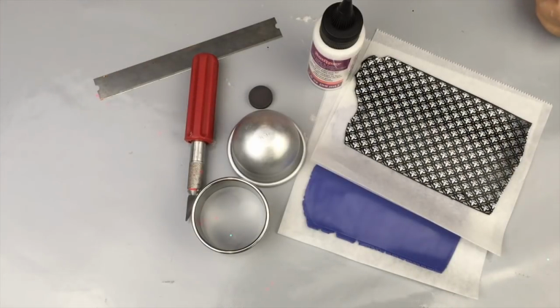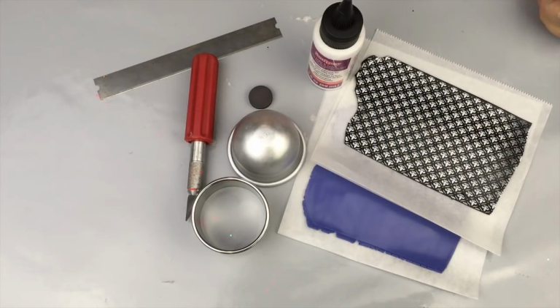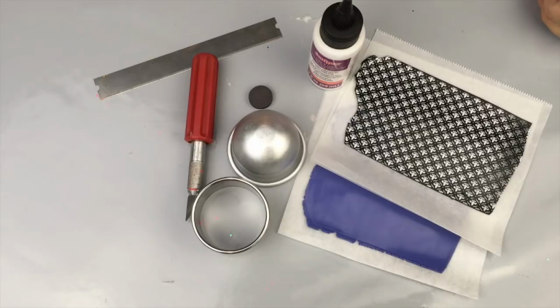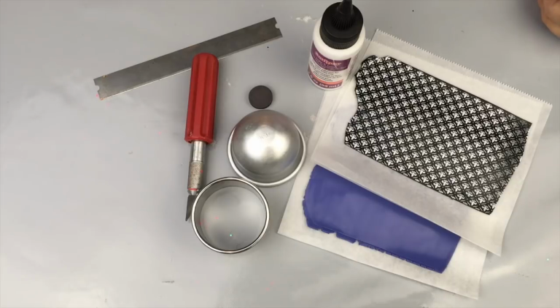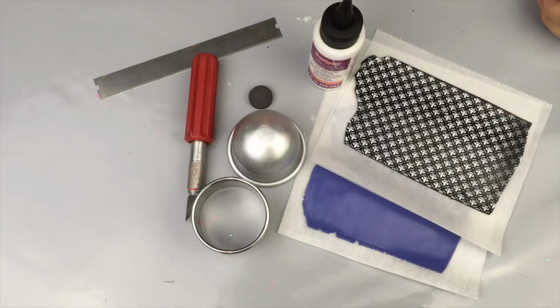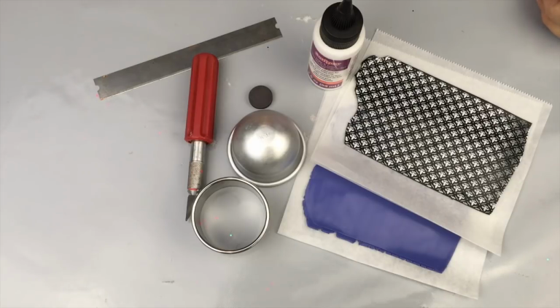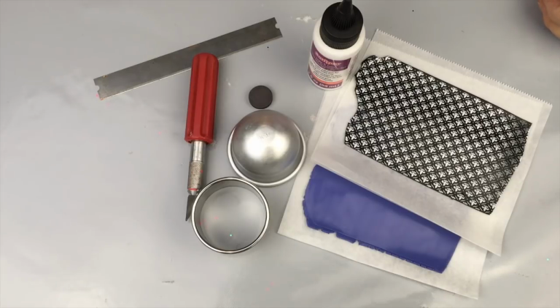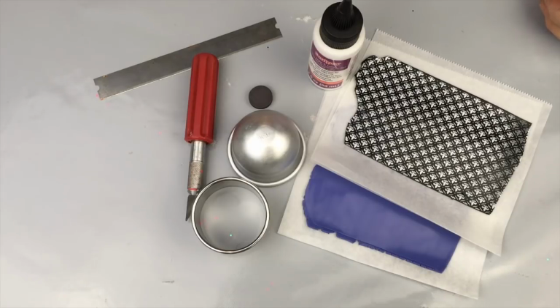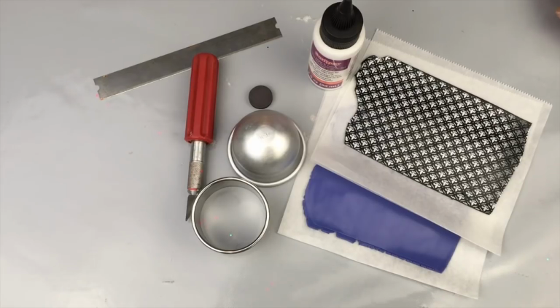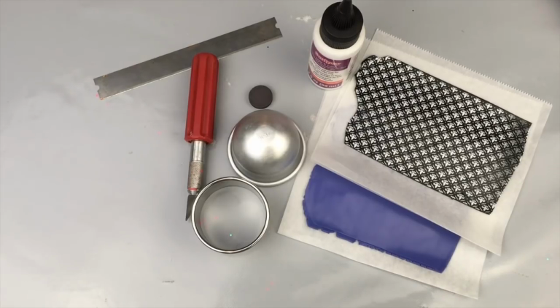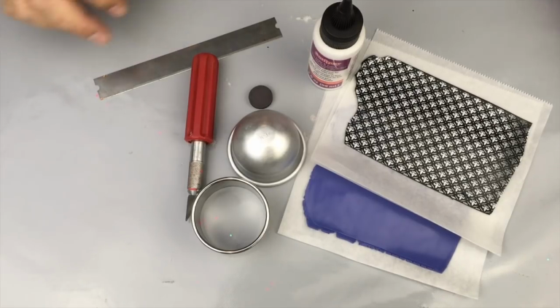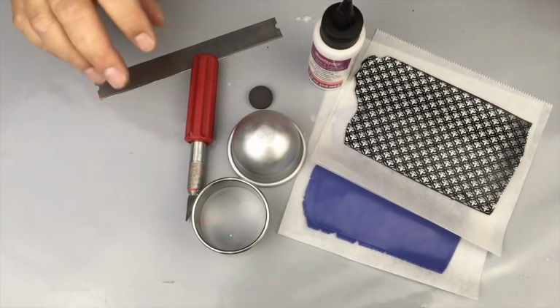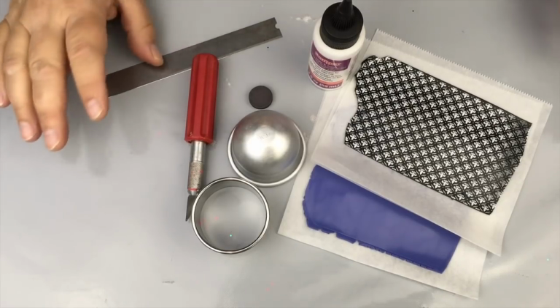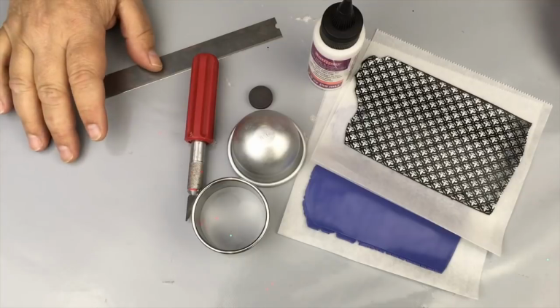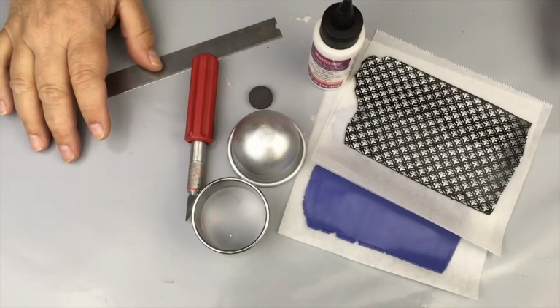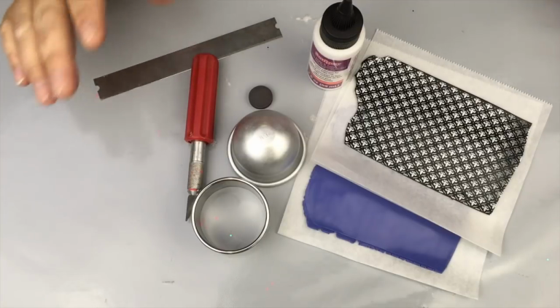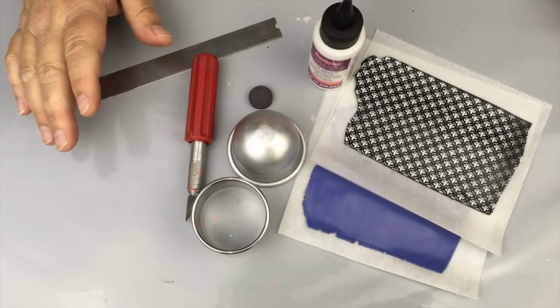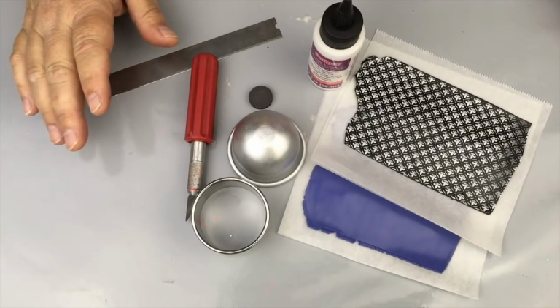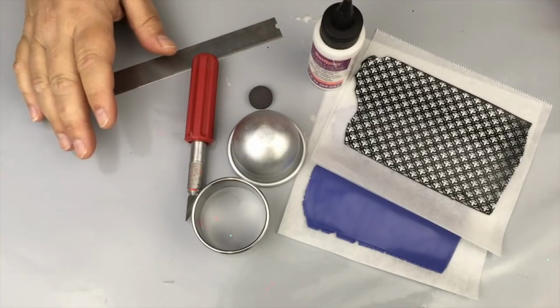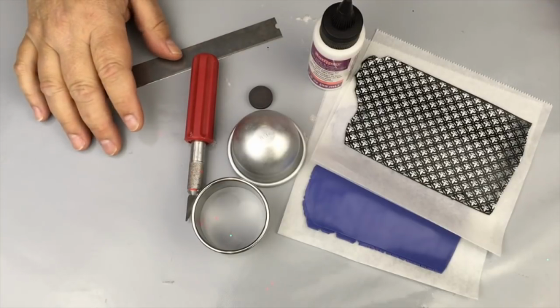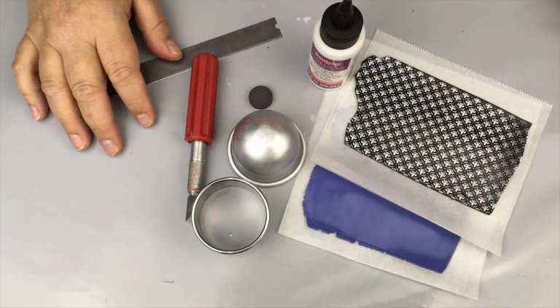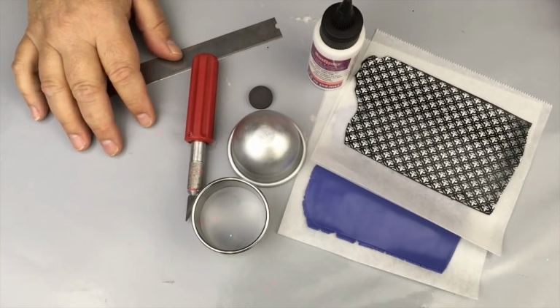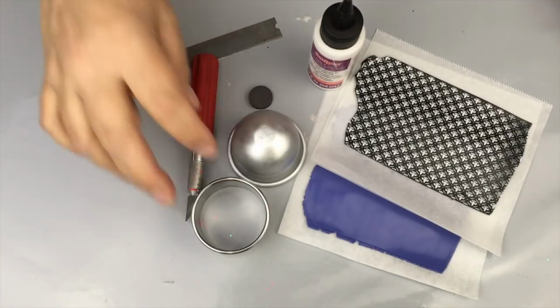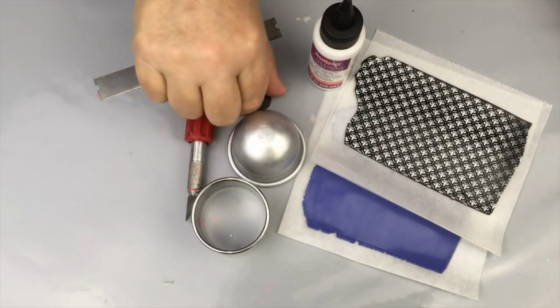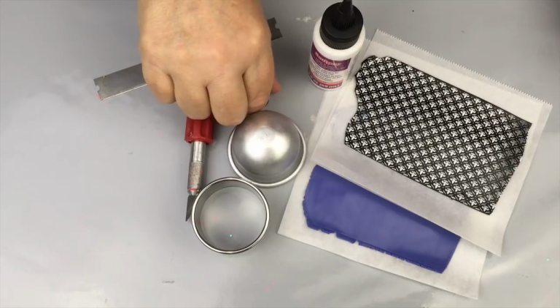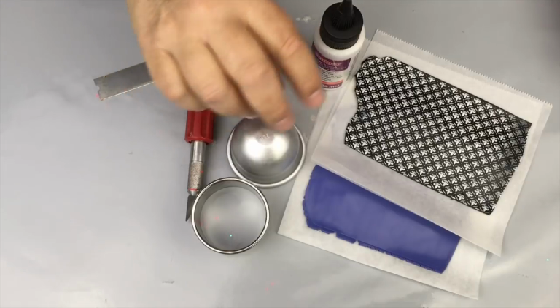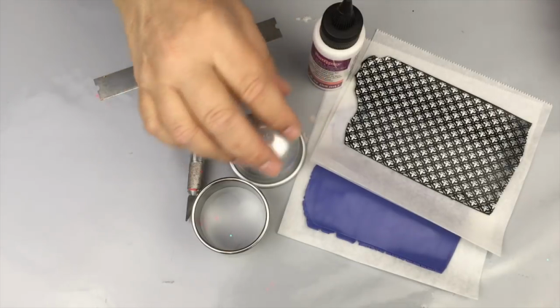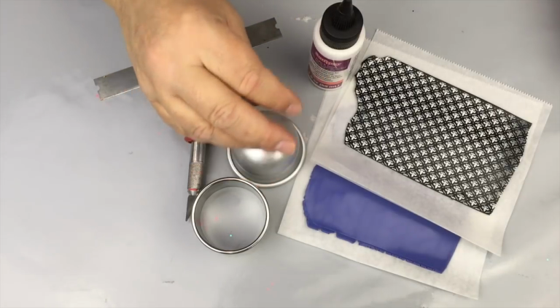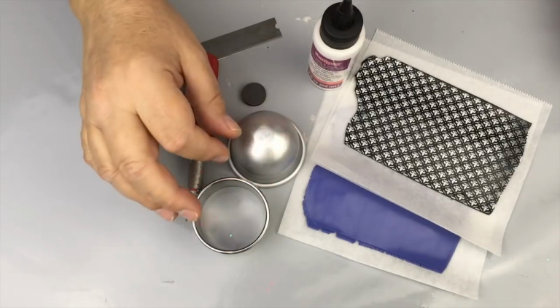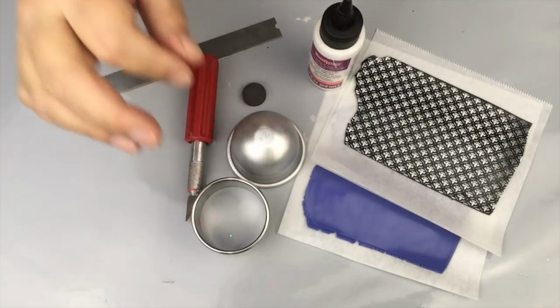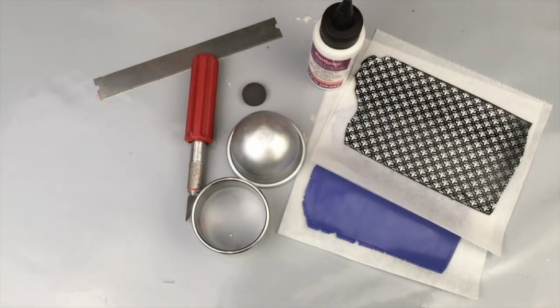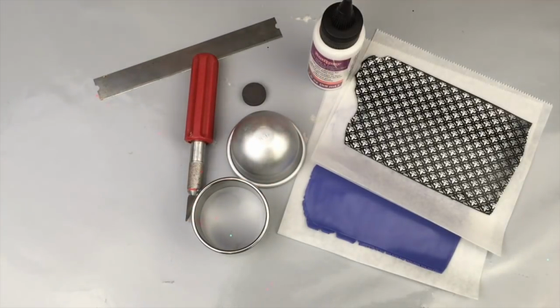Hi everybody! Welcome to Polymer Clay TV. I'm Elisa and today I have a really fun project. I'm going to show you how to put together a magnetized little succulent planter and it's going to be so cute.